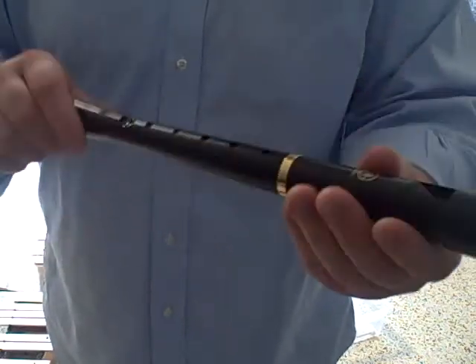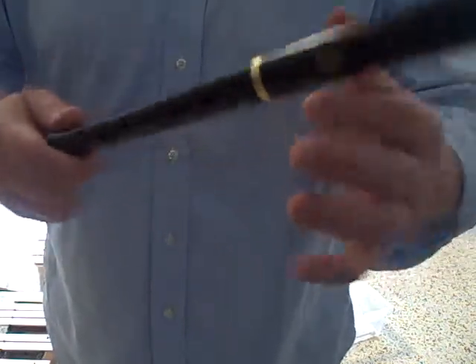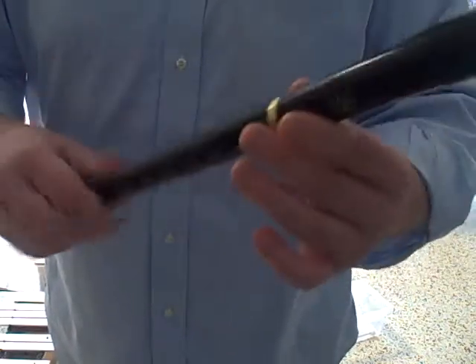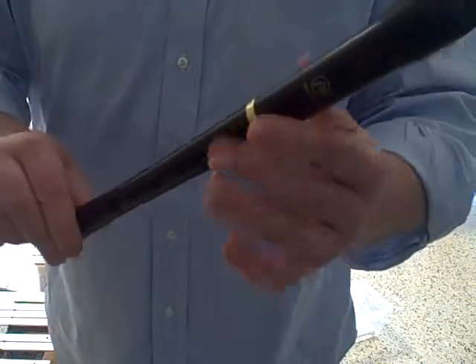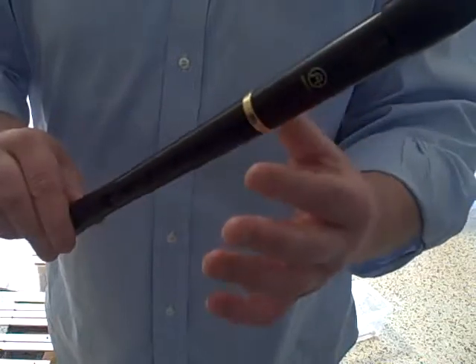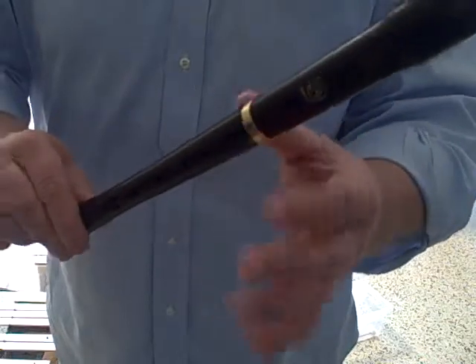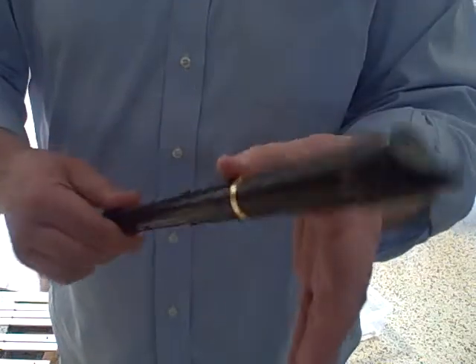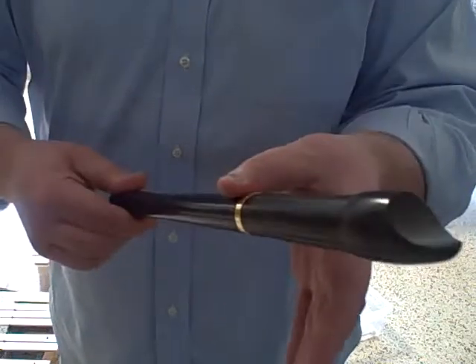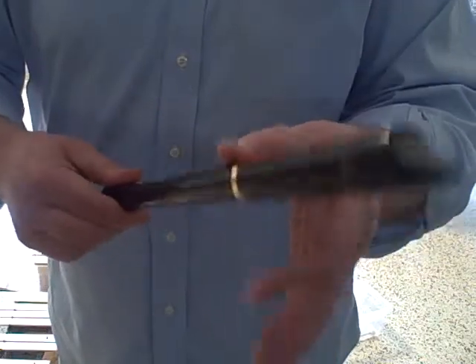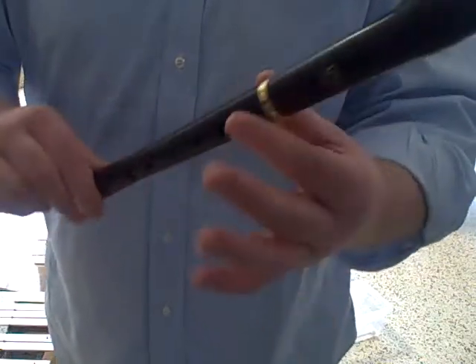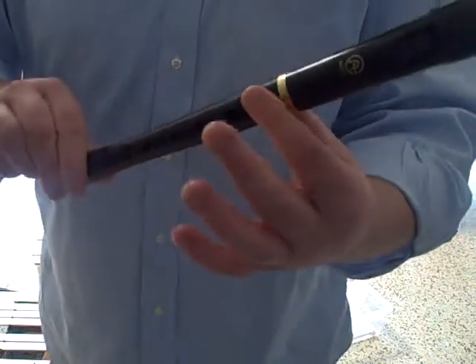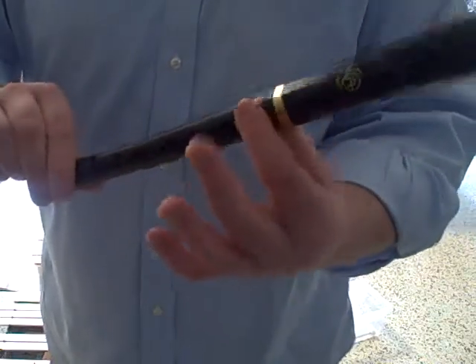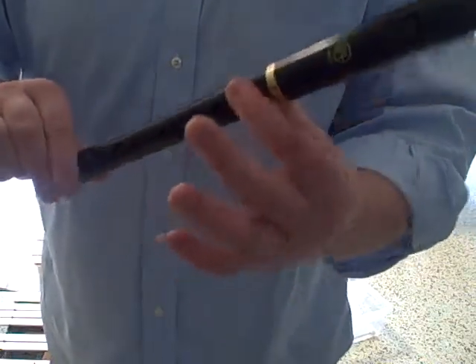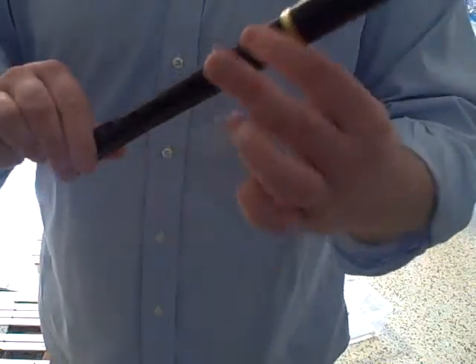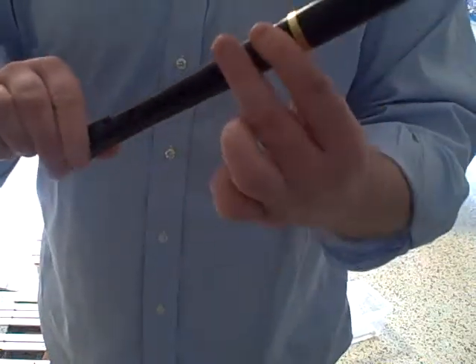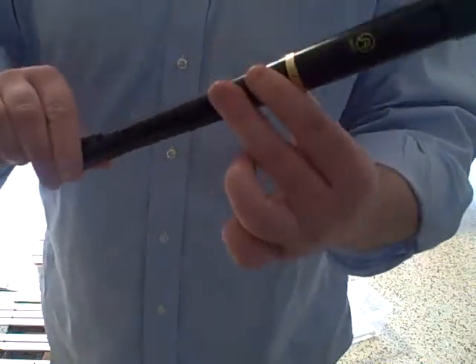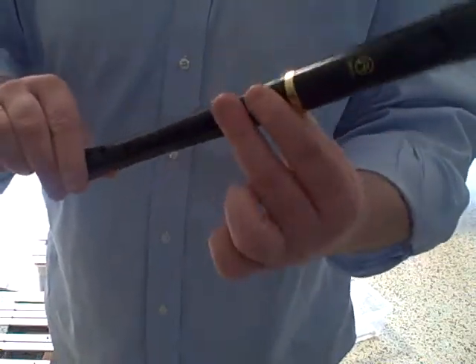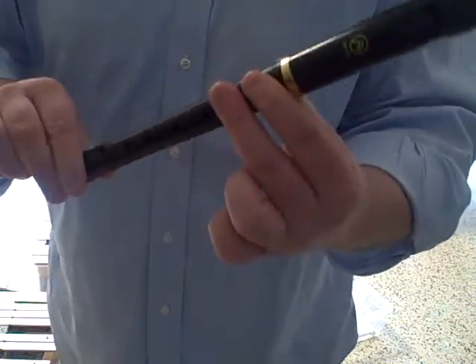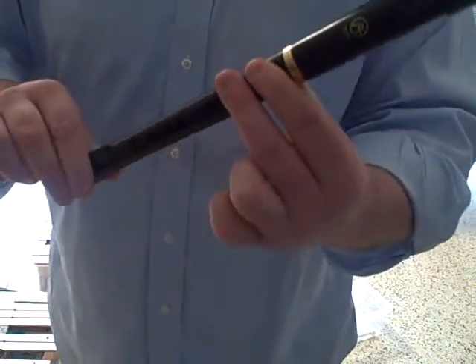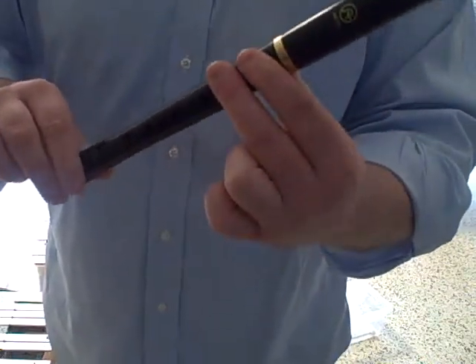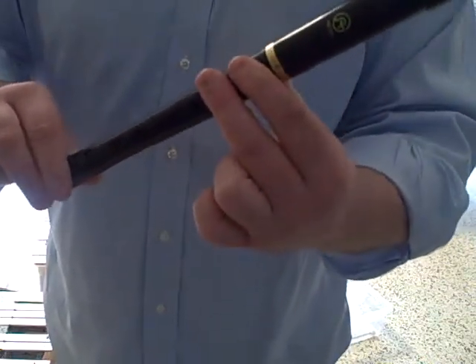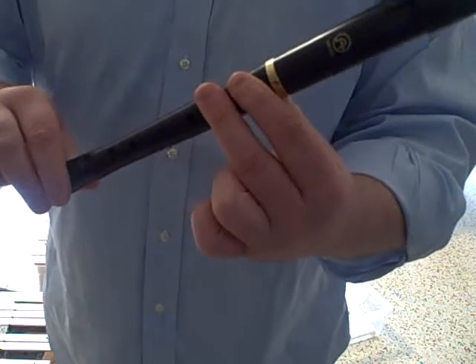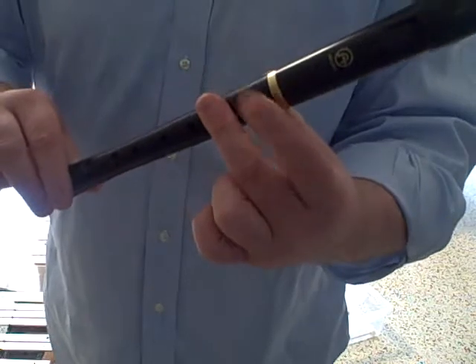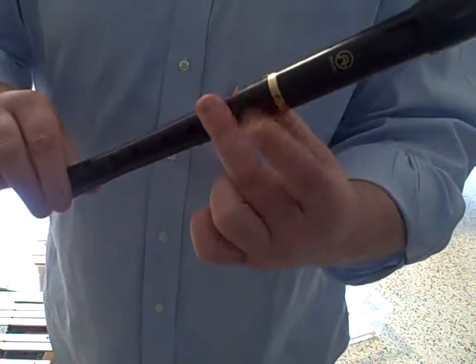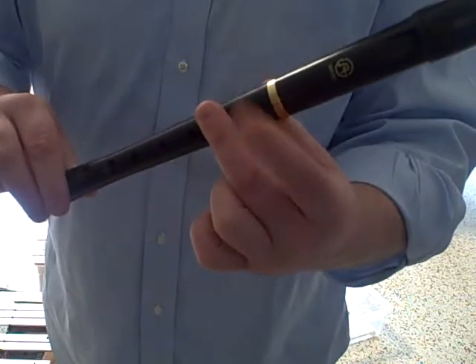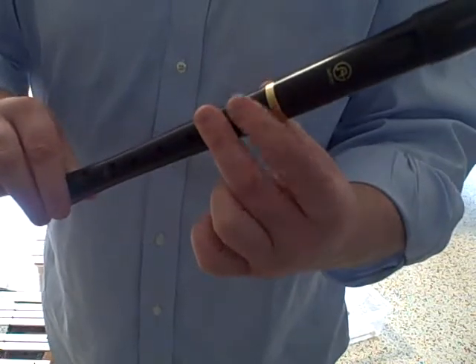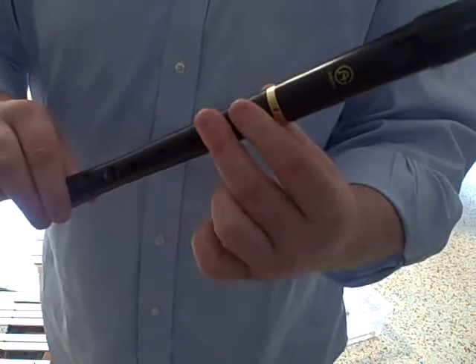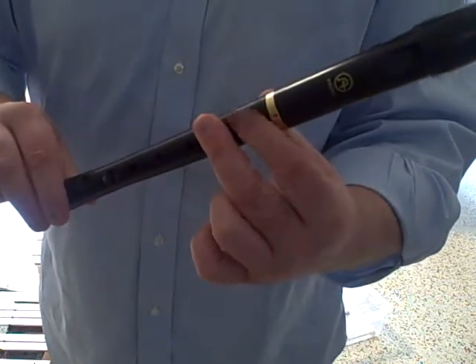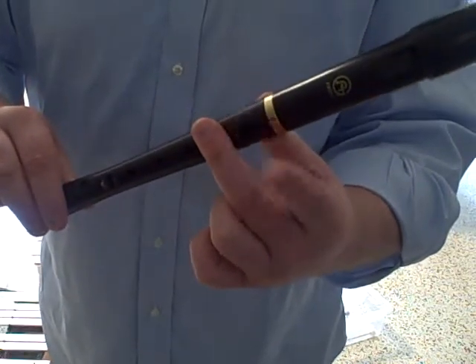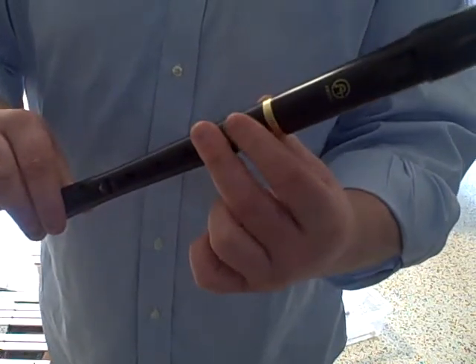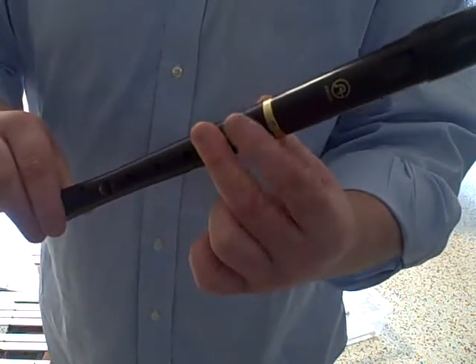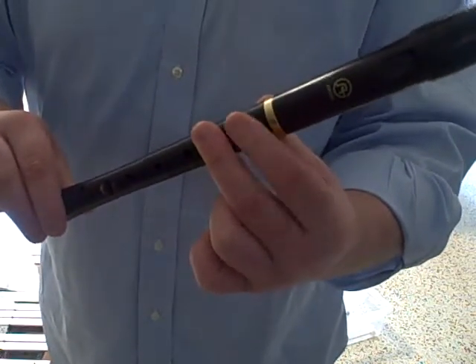Take your recorder, put your thumb on, your first finger, your second finger, and you're only going to move your first finger like this.